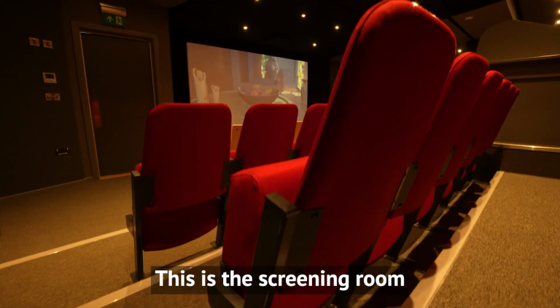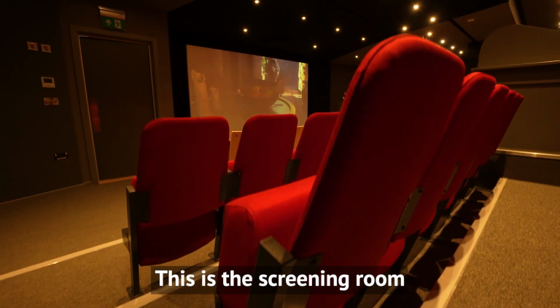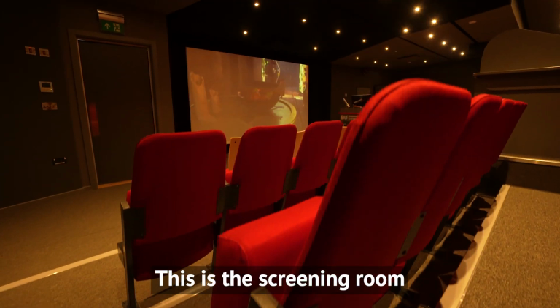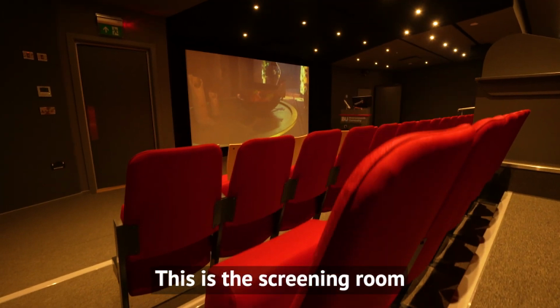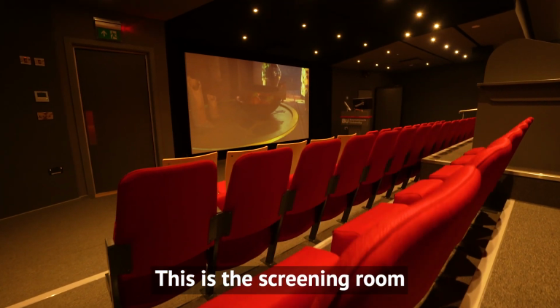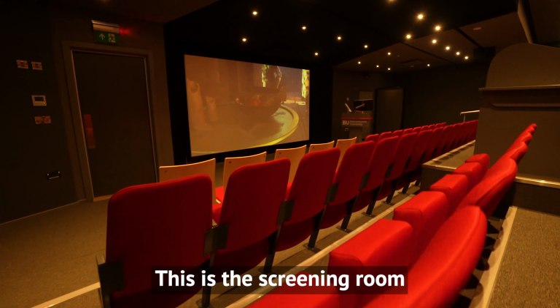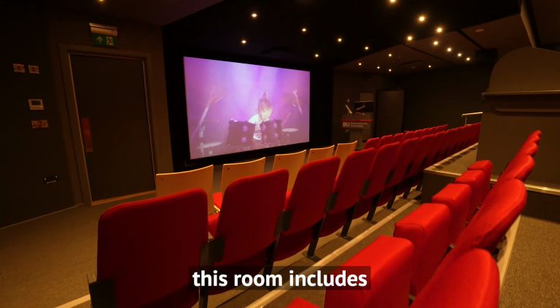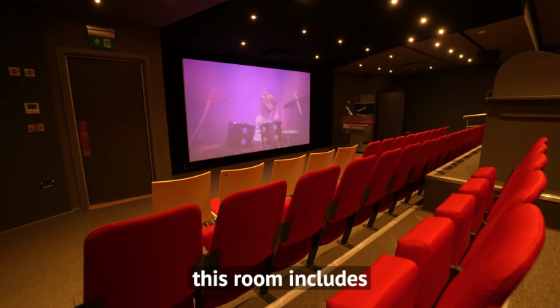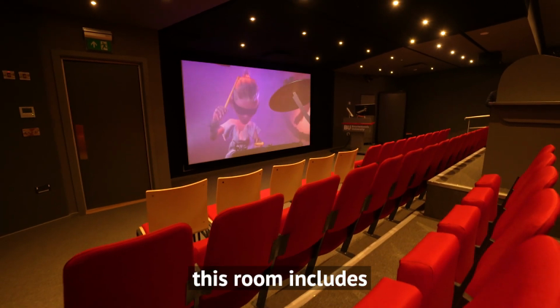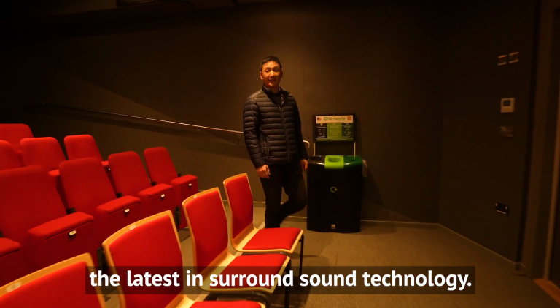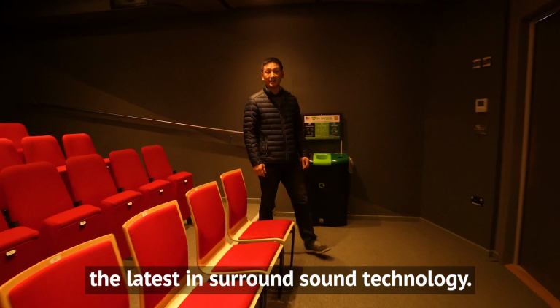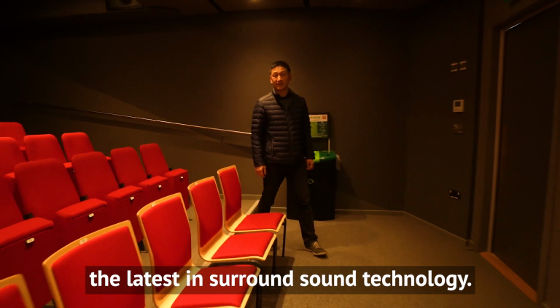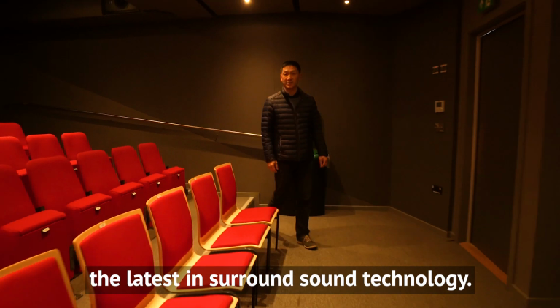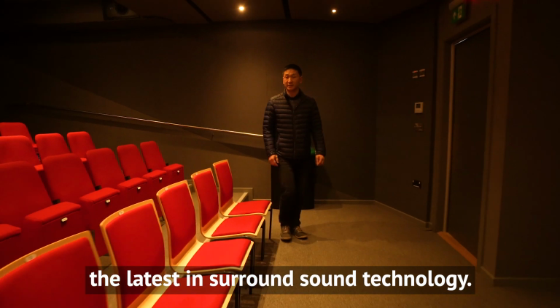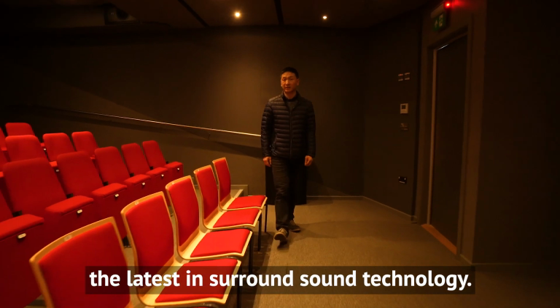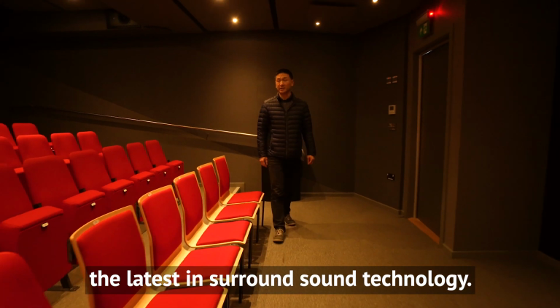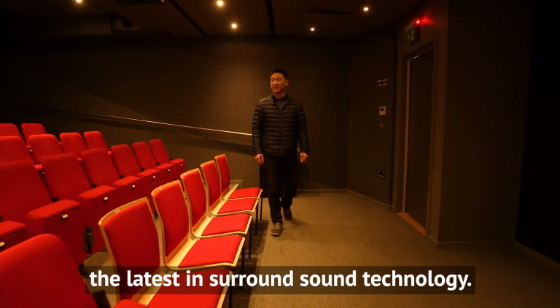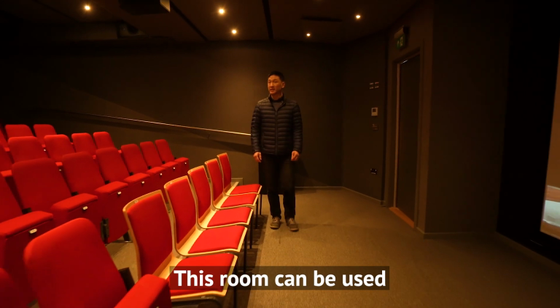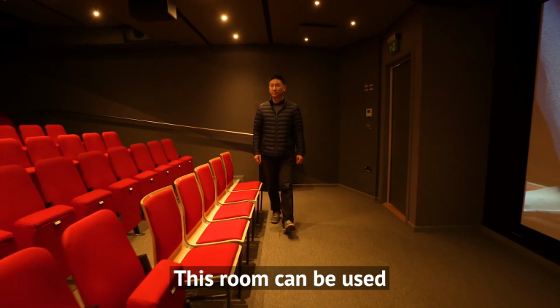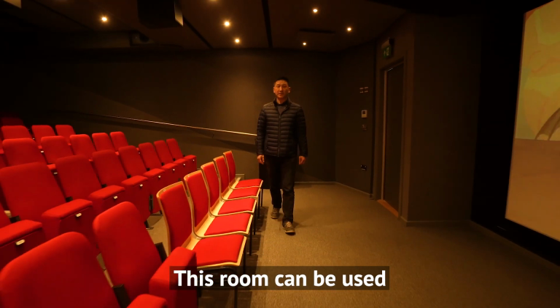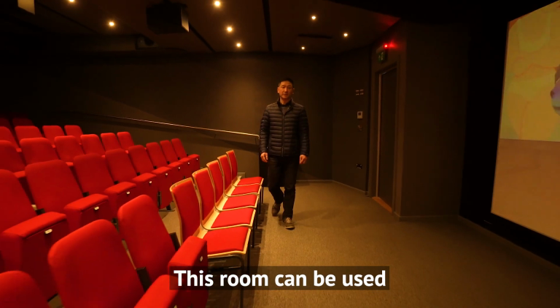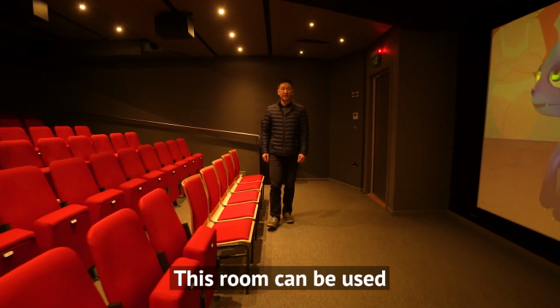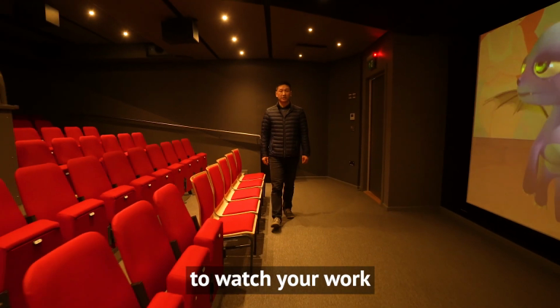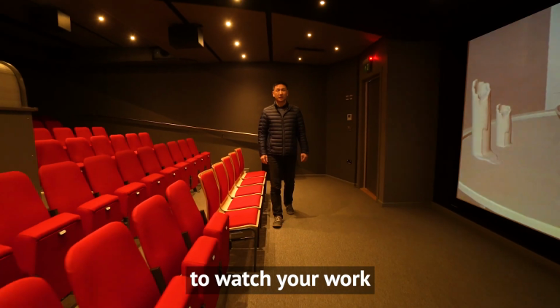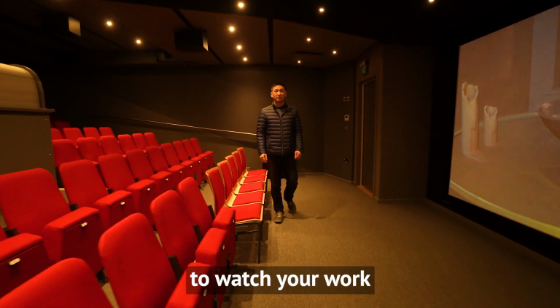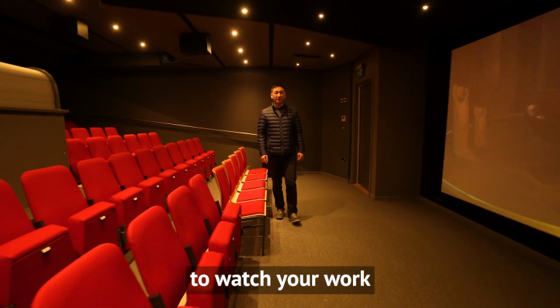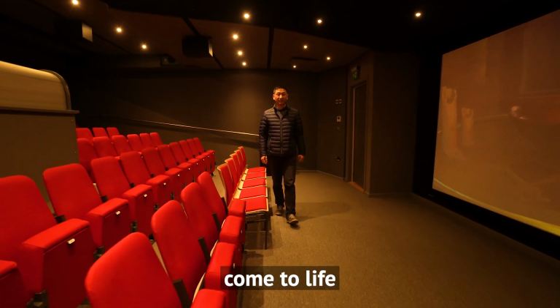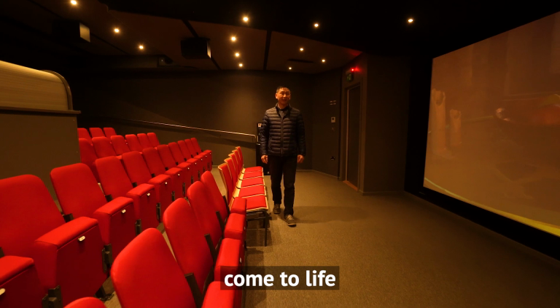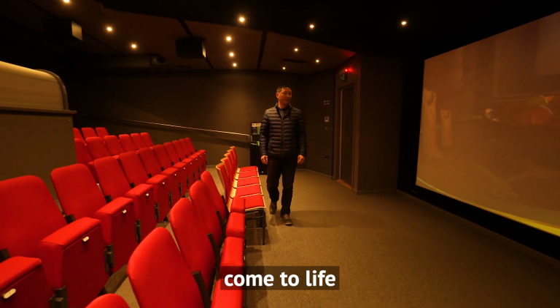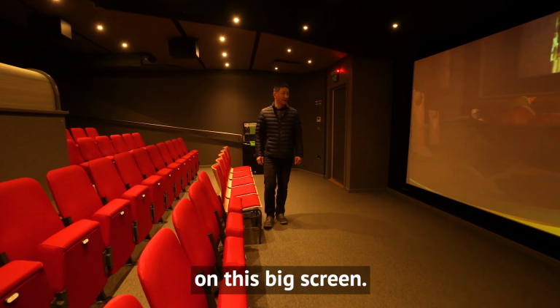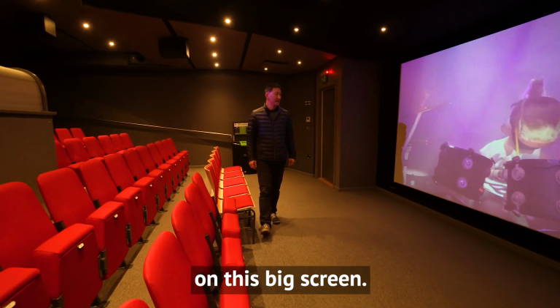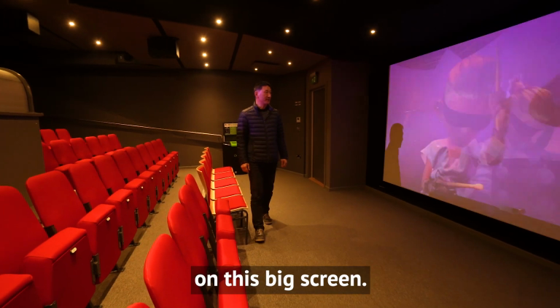This is a screening room. This room includes the latest surround sound technology, and can be used to watch your work come to life on this big screen.